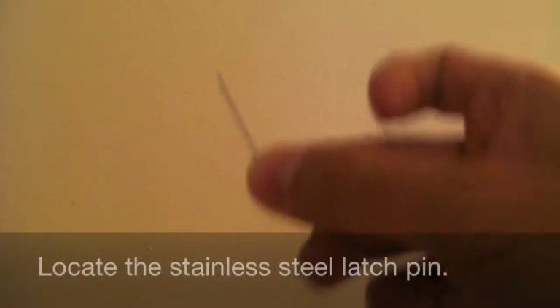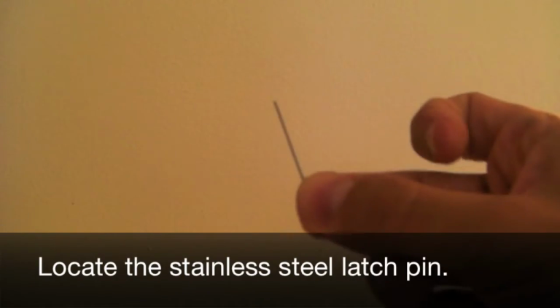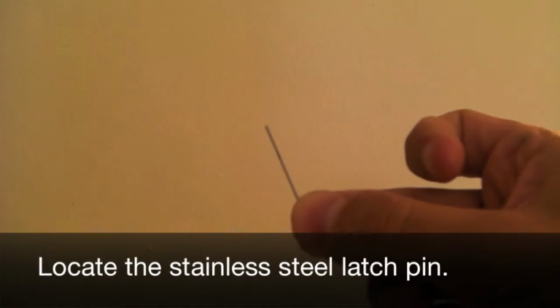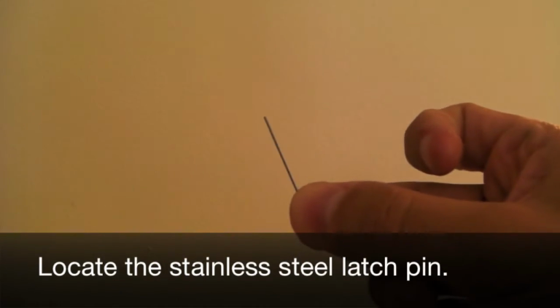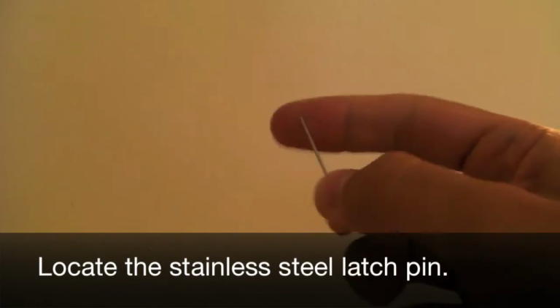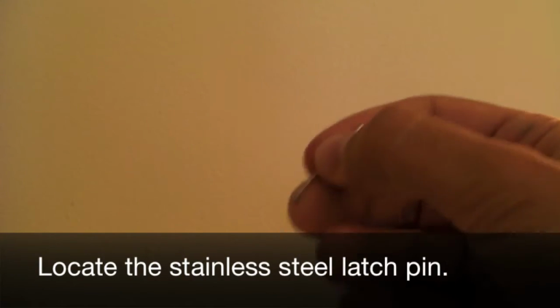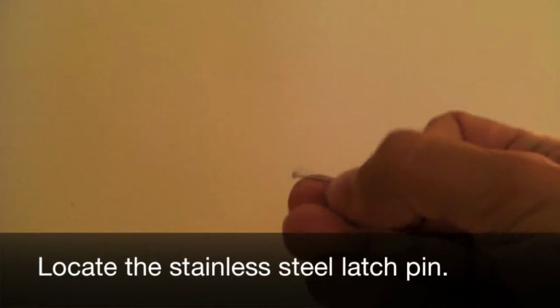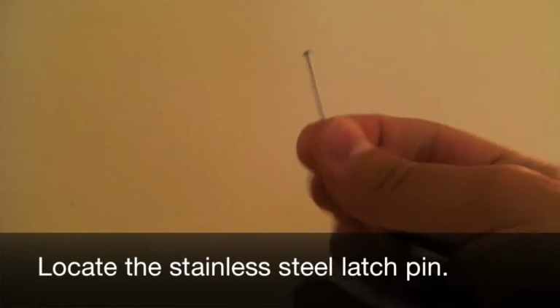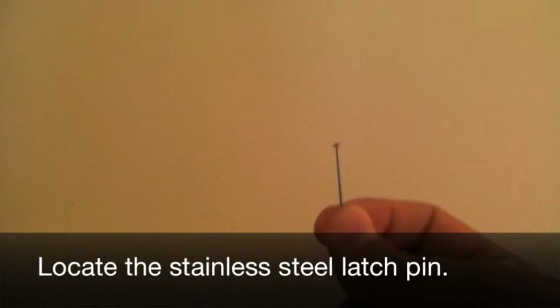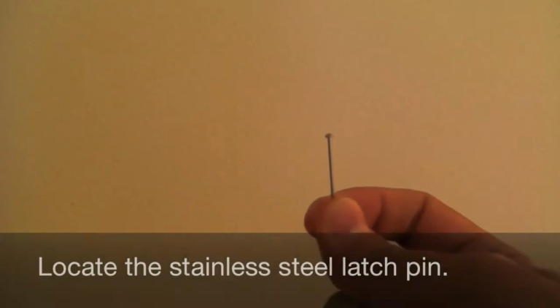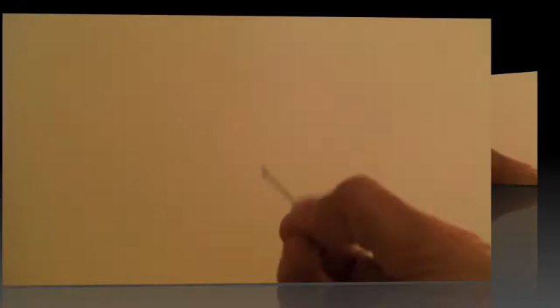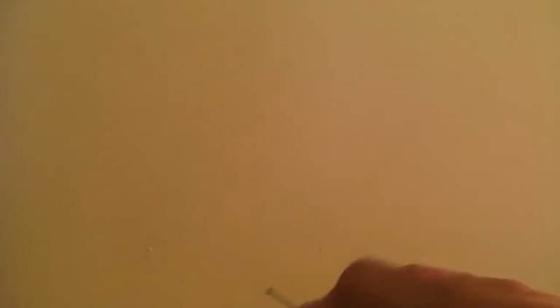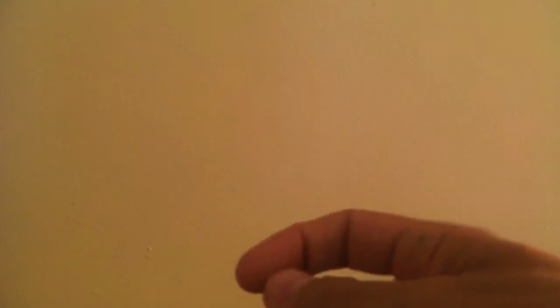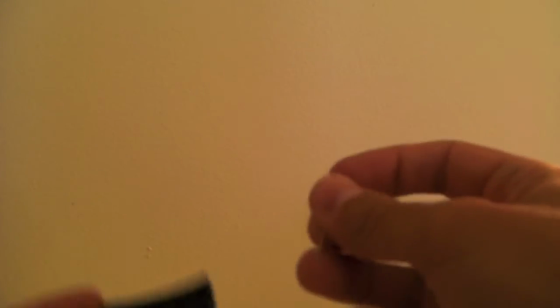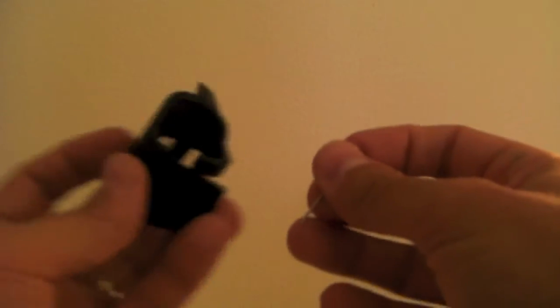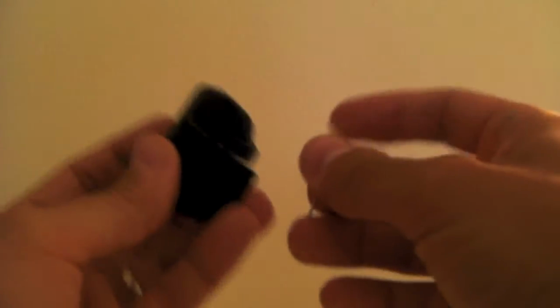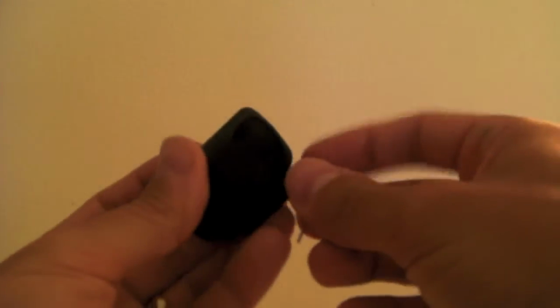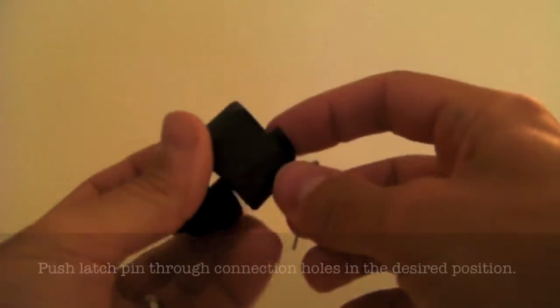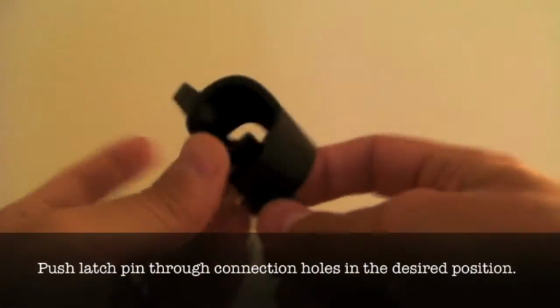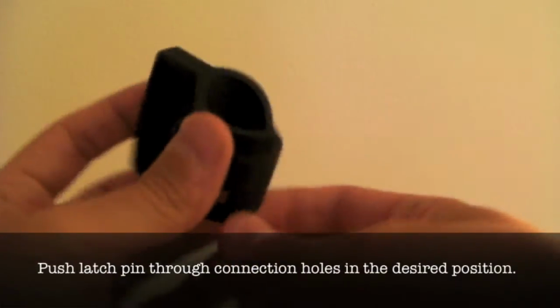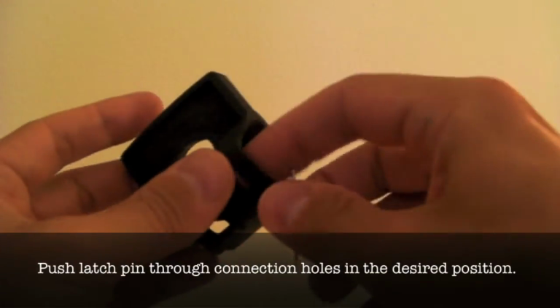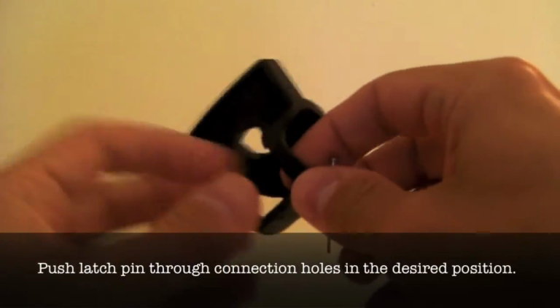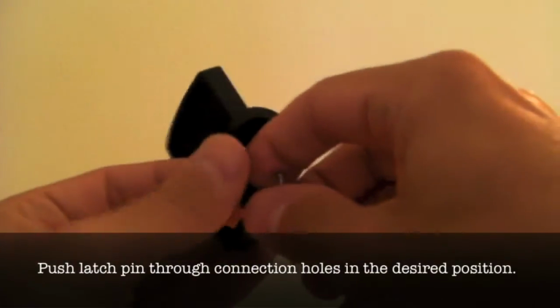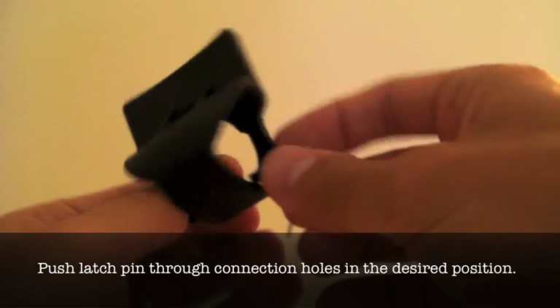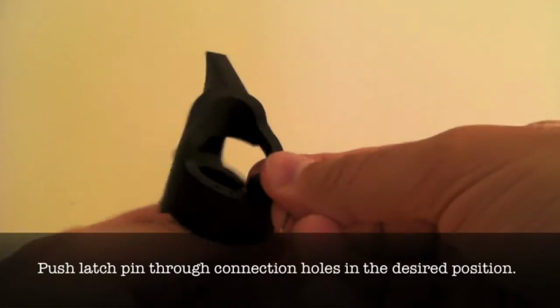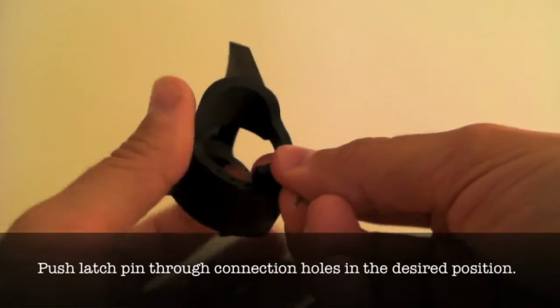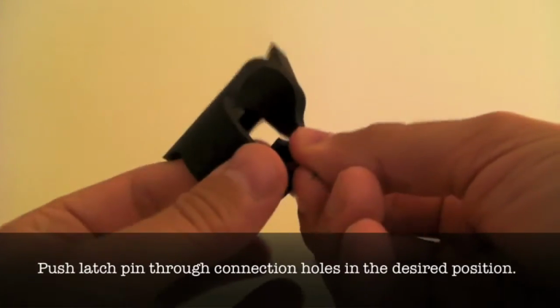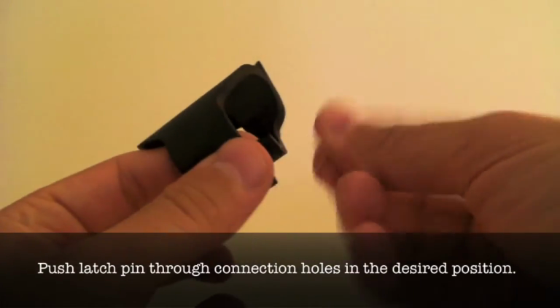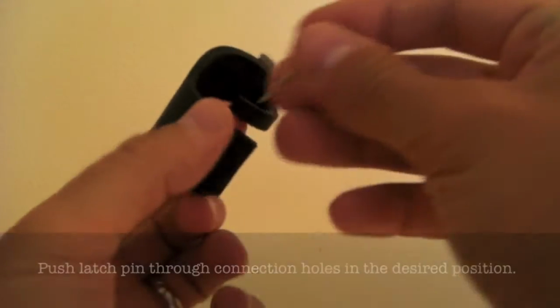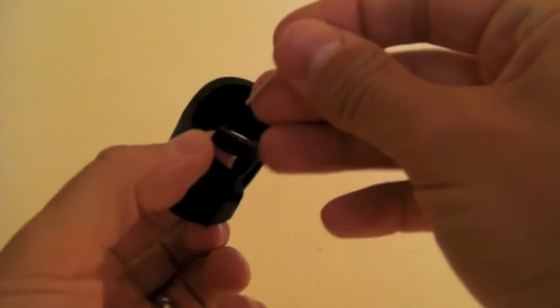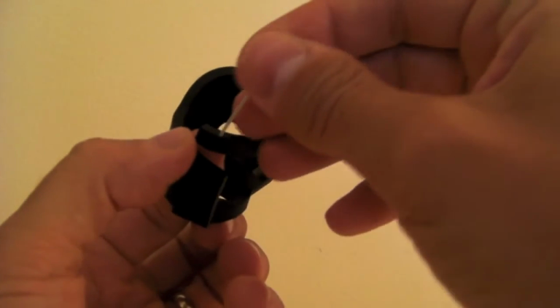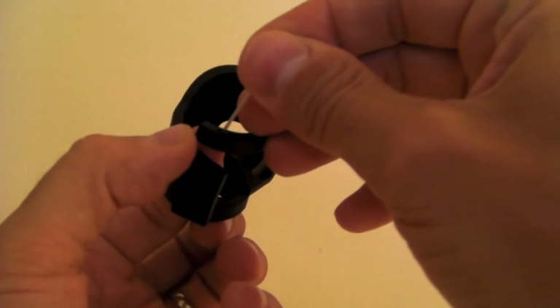Locate the stainless steel latch pin. Push the latch pin through the connection holes in the desired position.